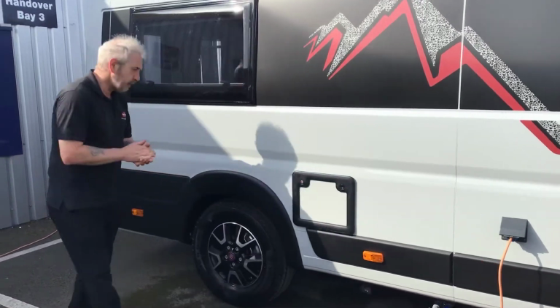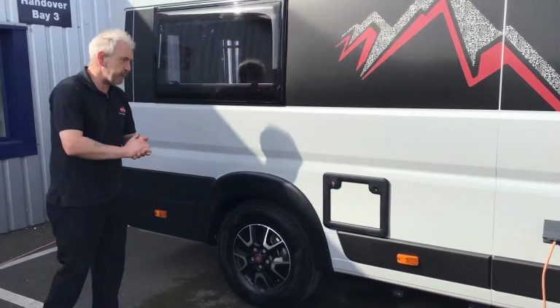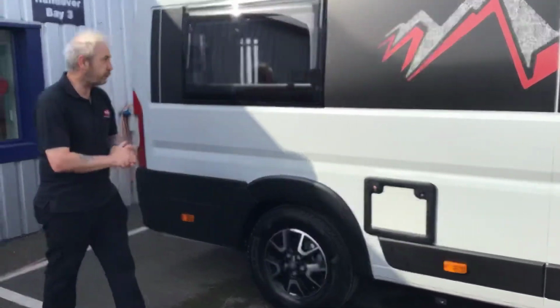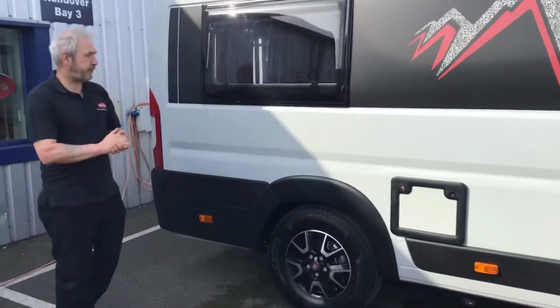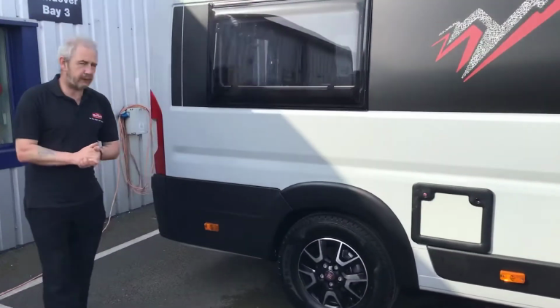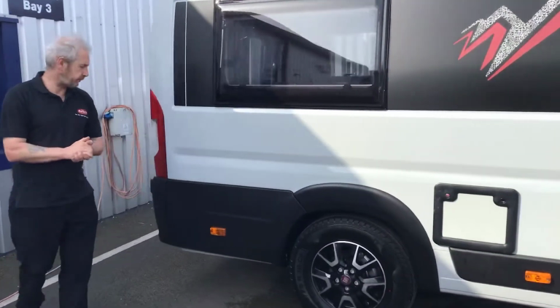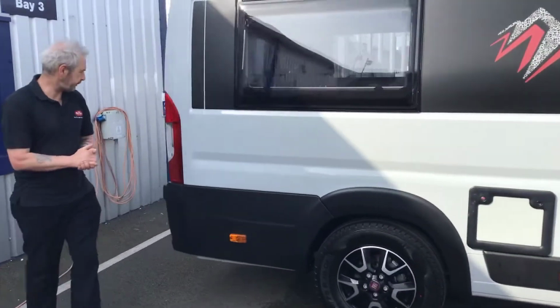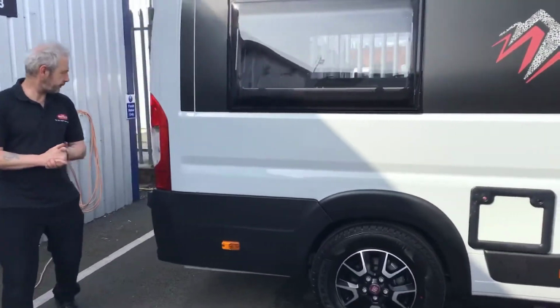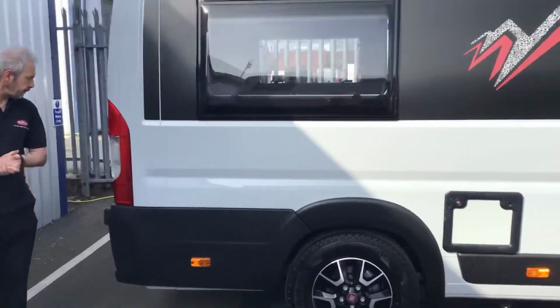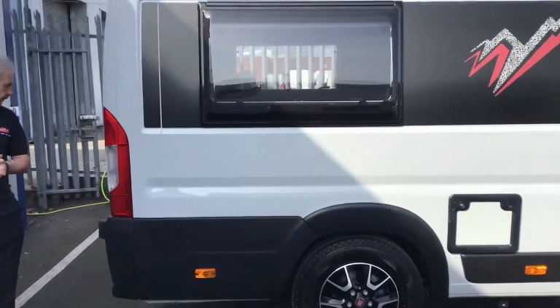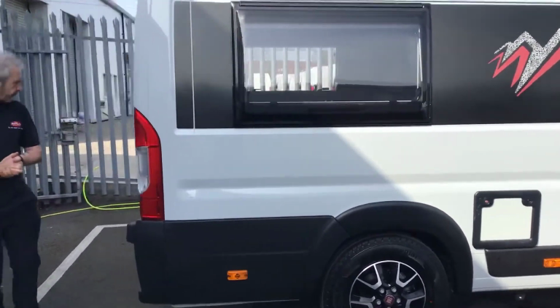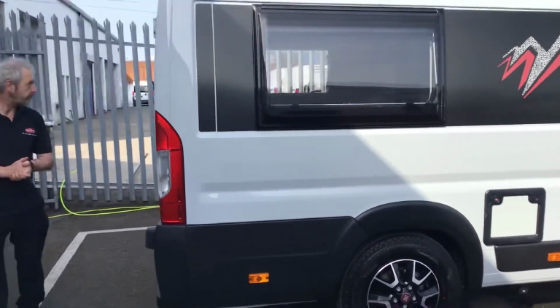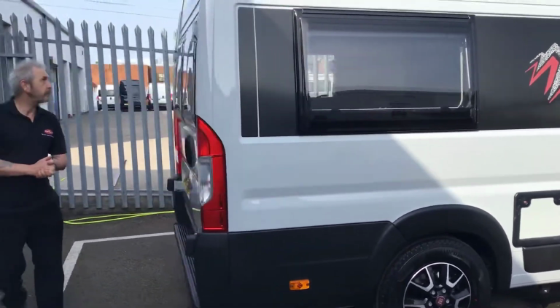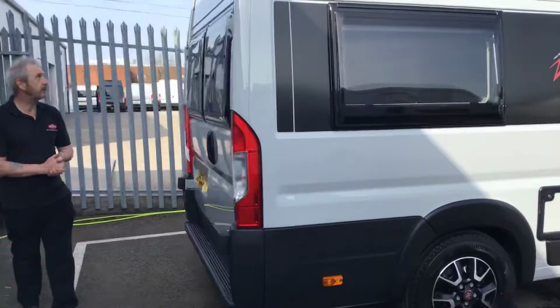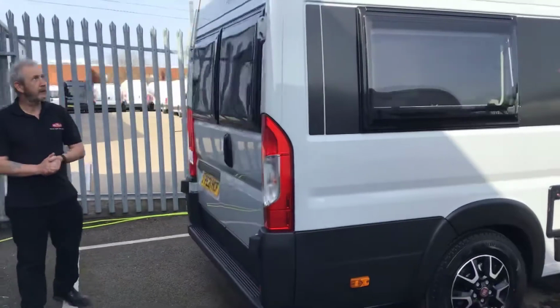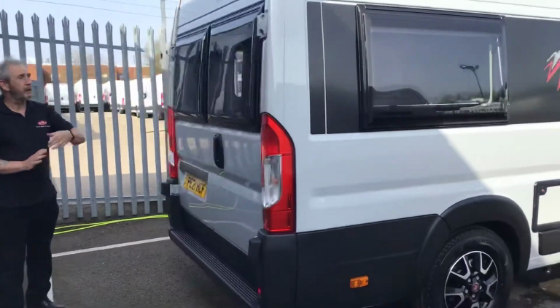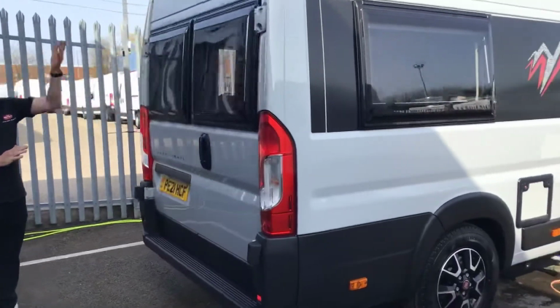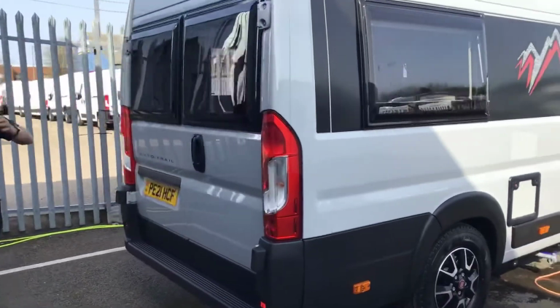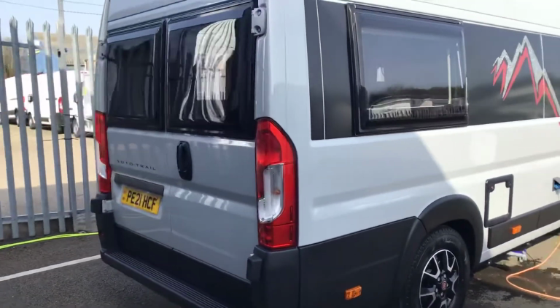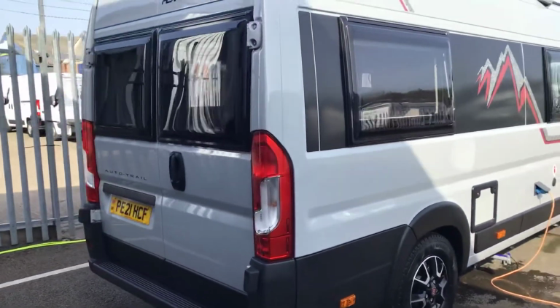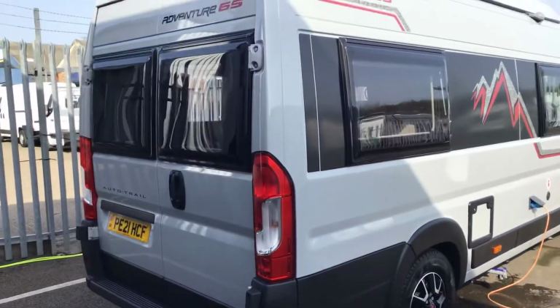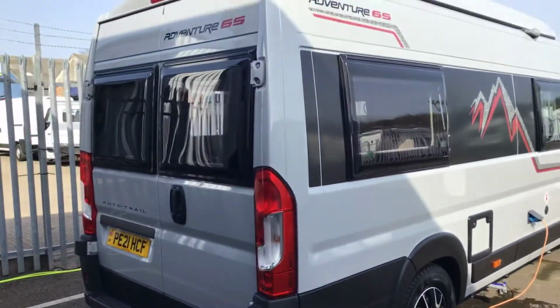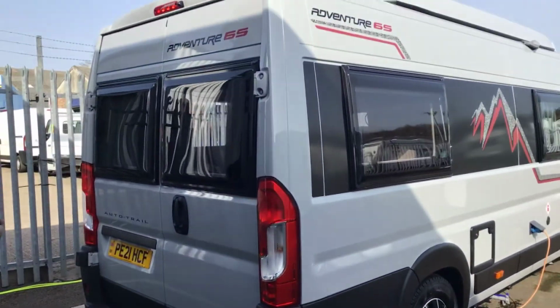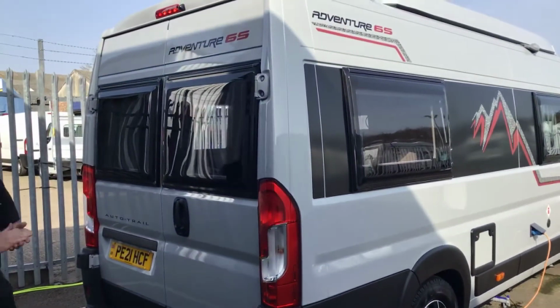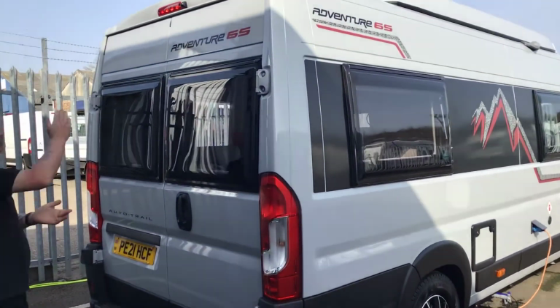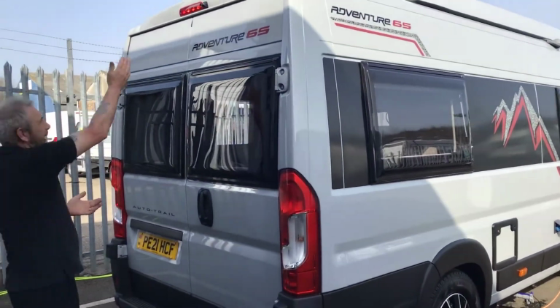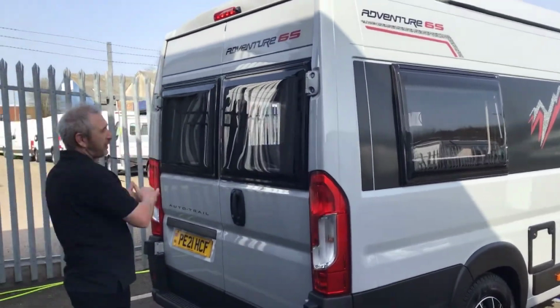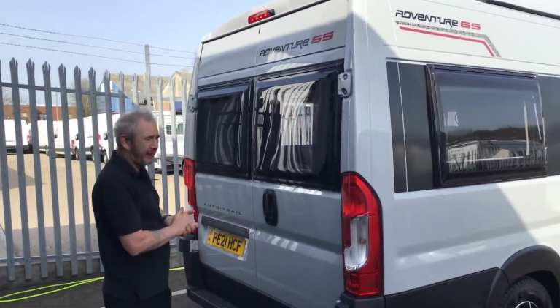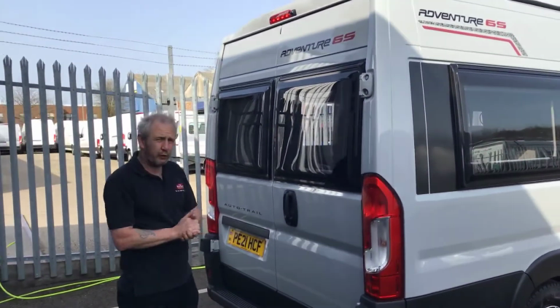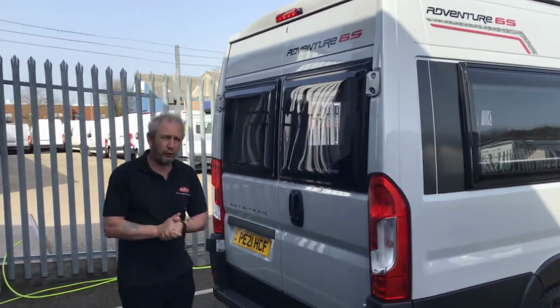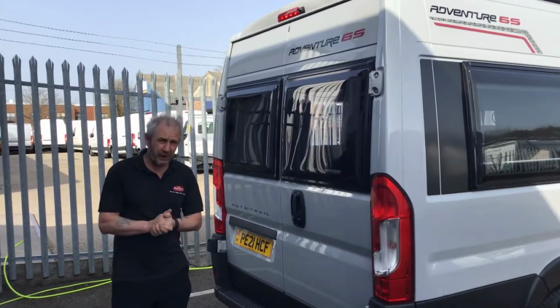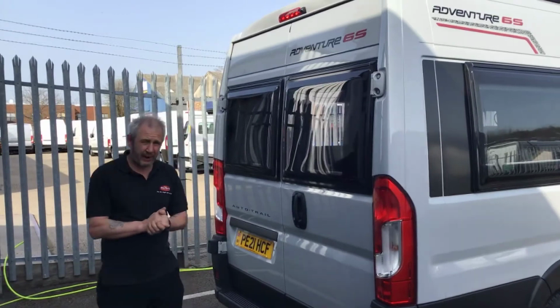Moving on to the rear of the vehicle. Up top, you've got your stopping tail light like normal. To the right hand side of that, you've got your reverse camera.